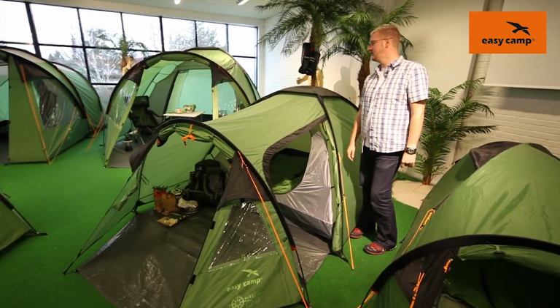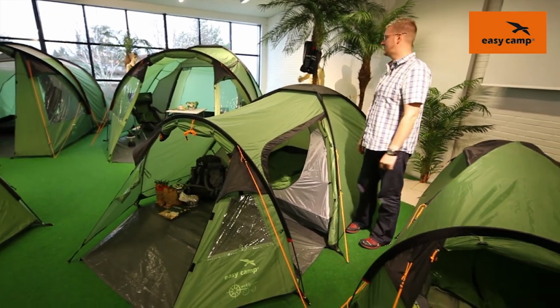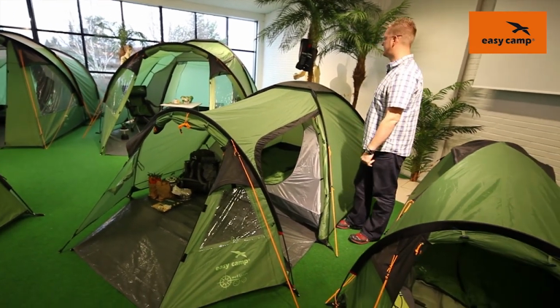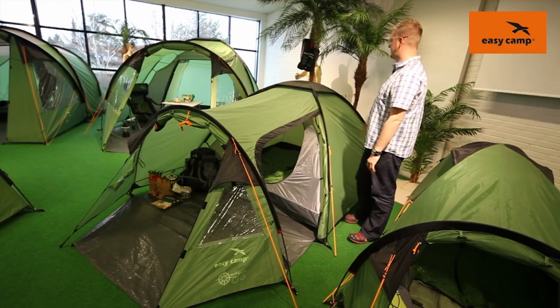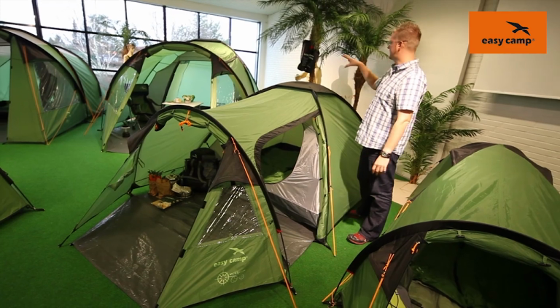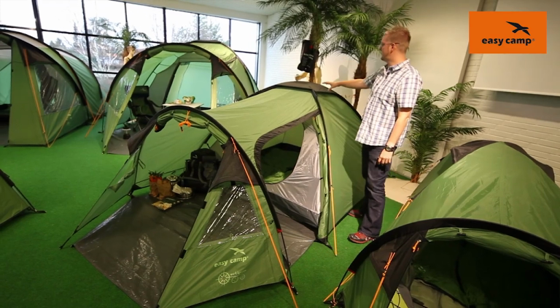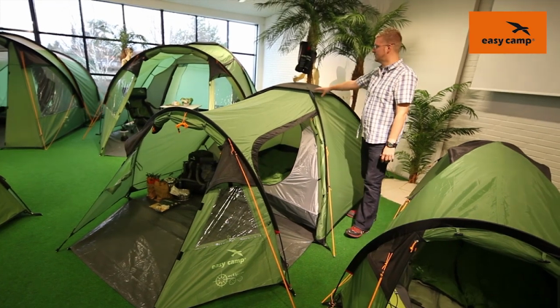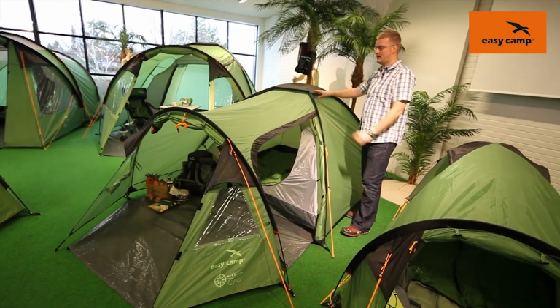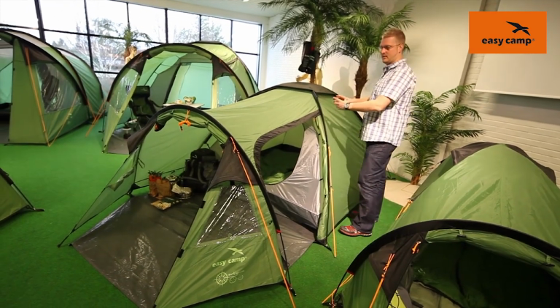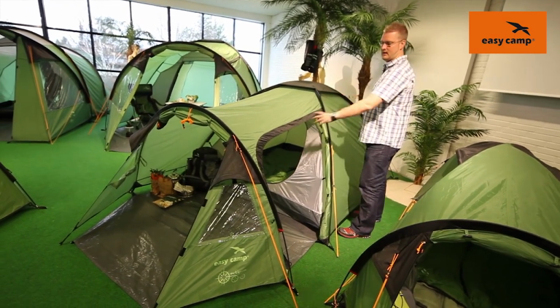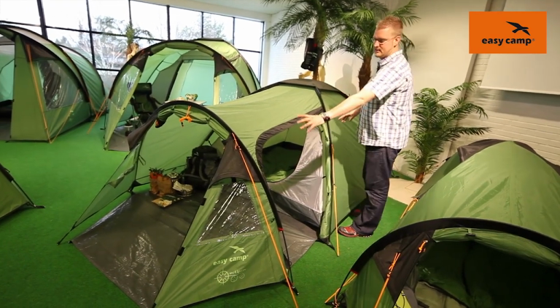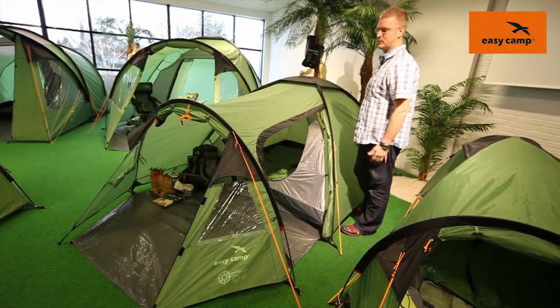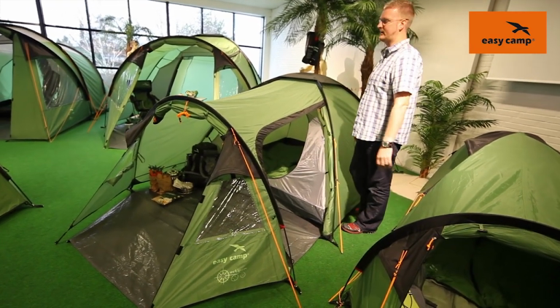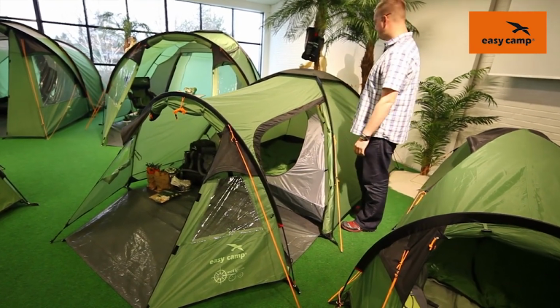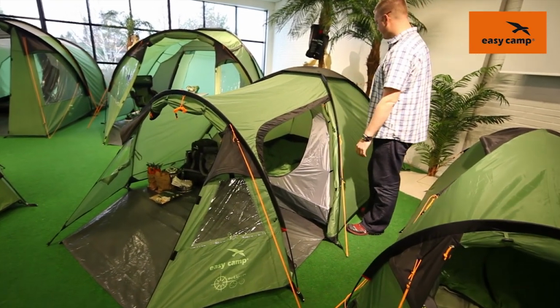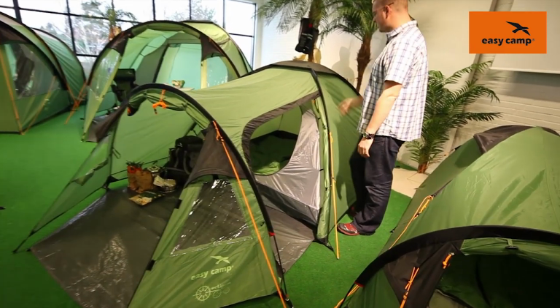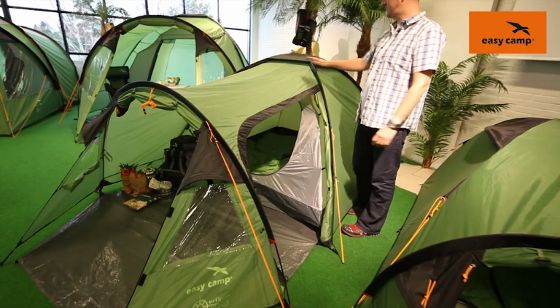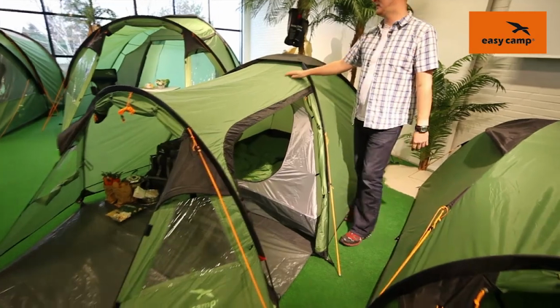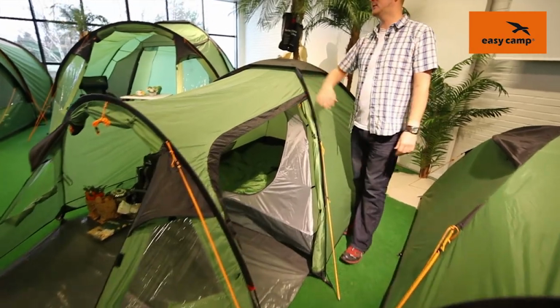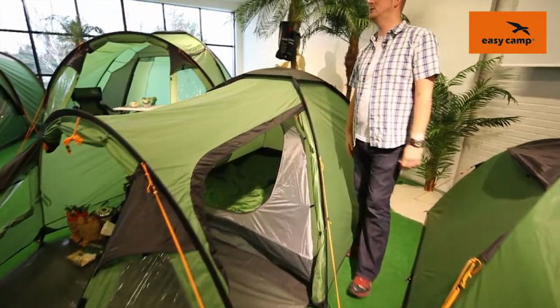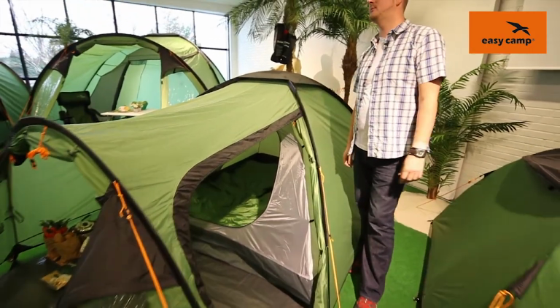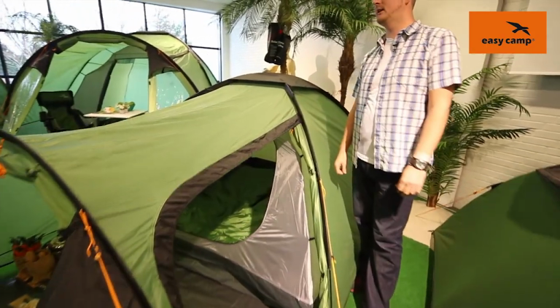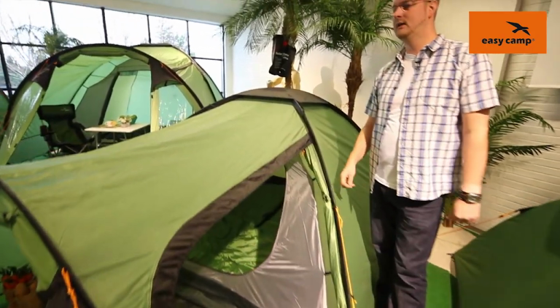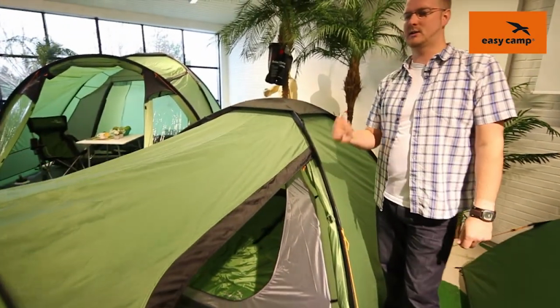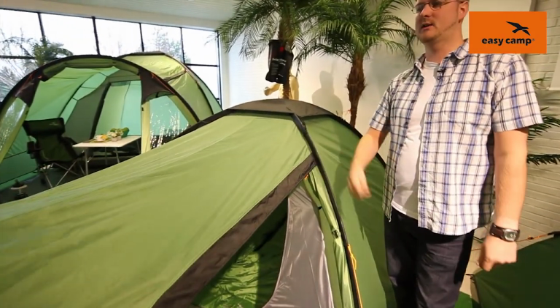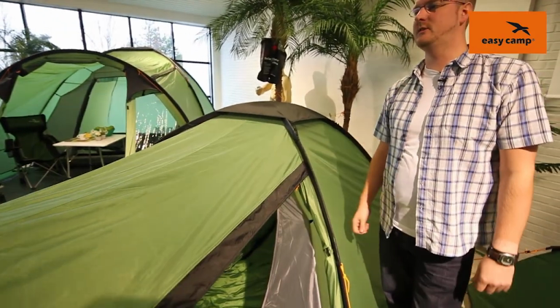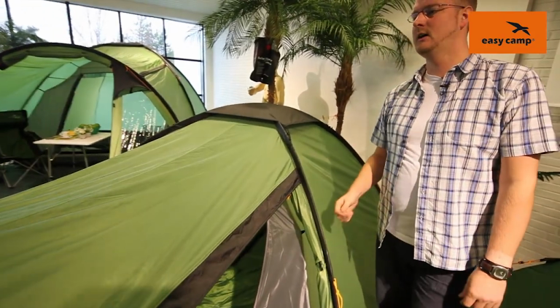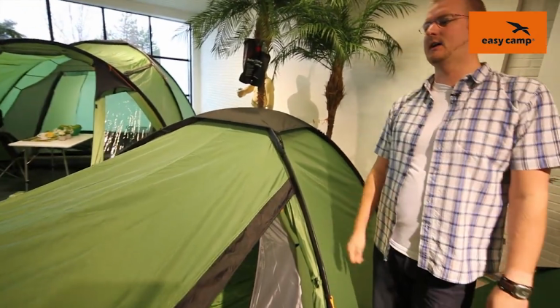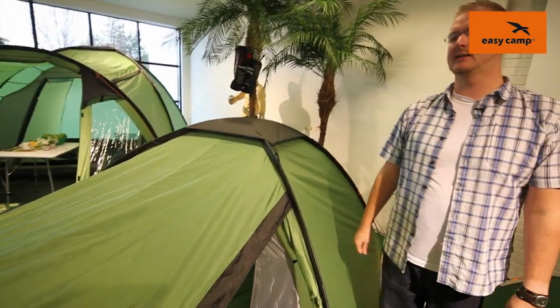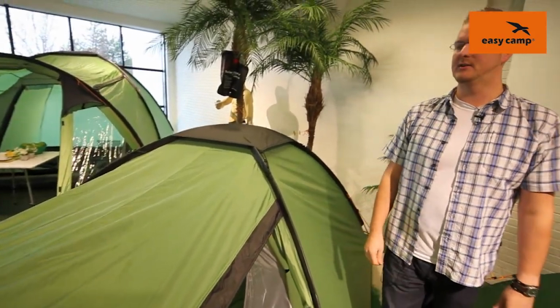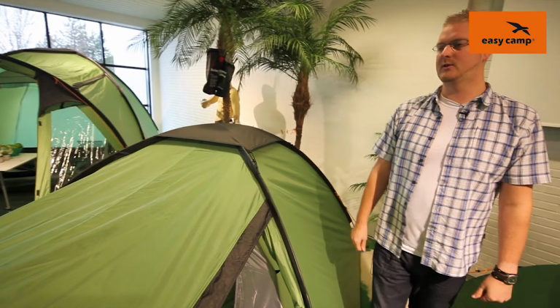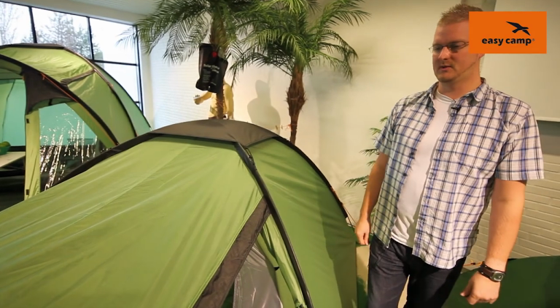The Eclipse 300 is a three-man dome tent with an extended porch area. The fabric the tent is made of is a PU coated polyester which has fully taped seams and a hydrostatic head of 2,000 millimeters.